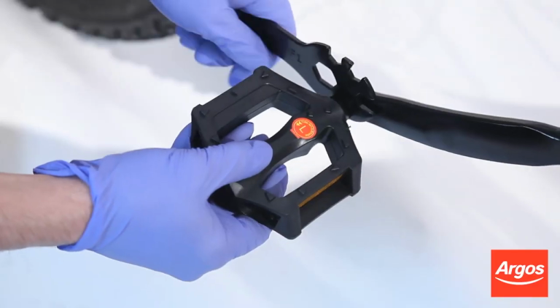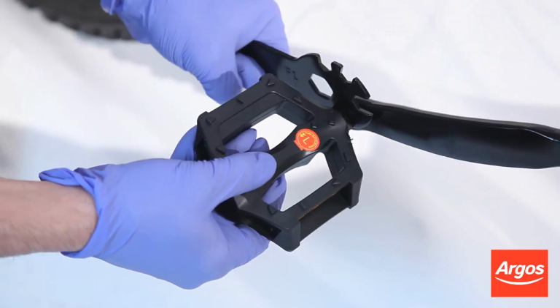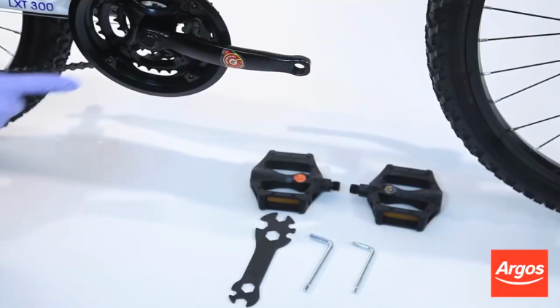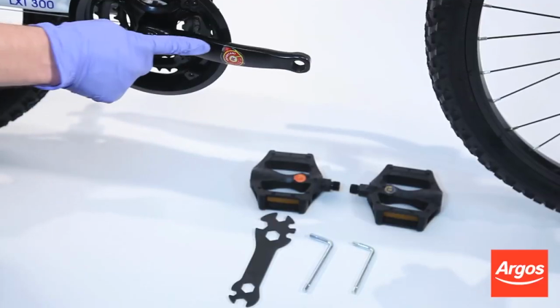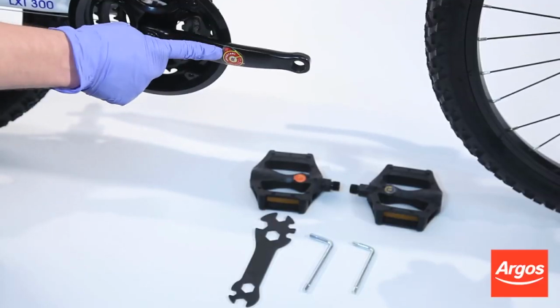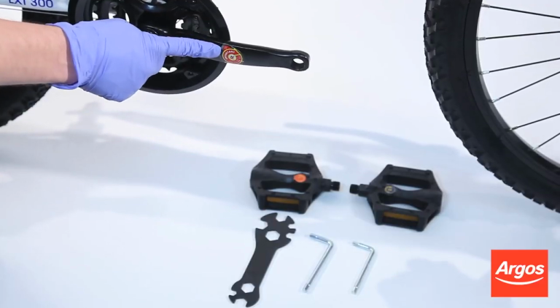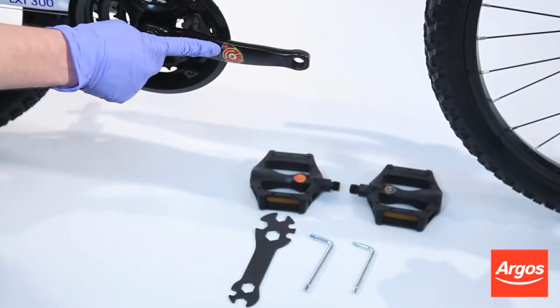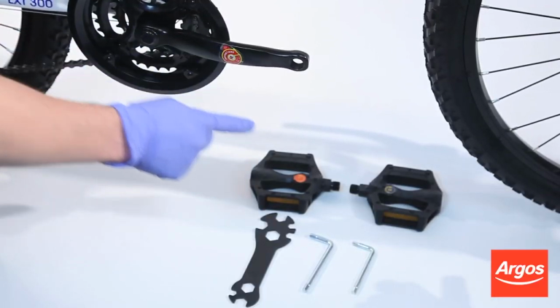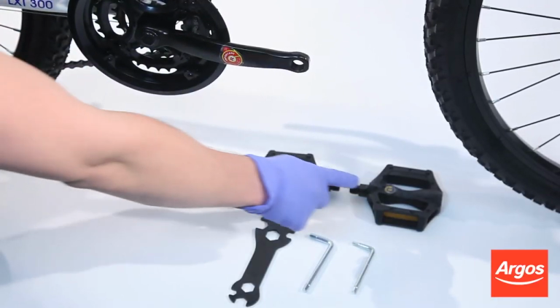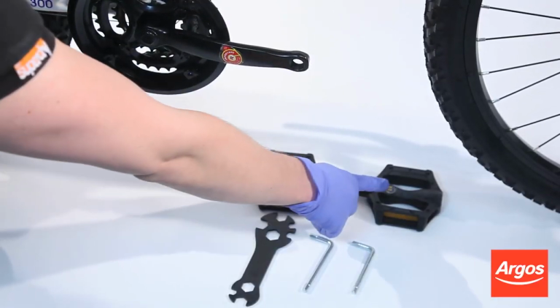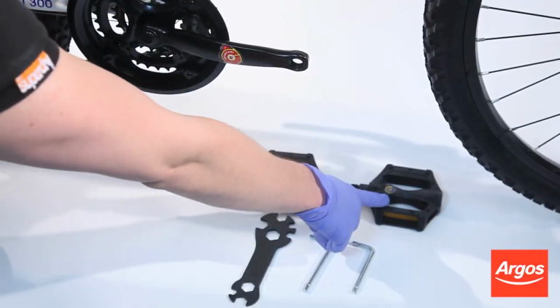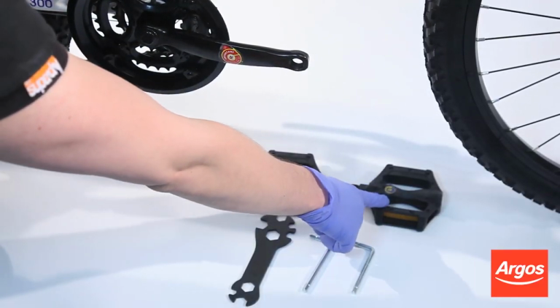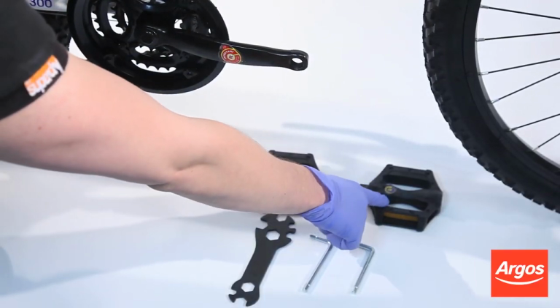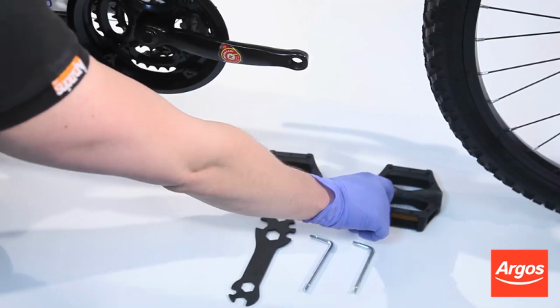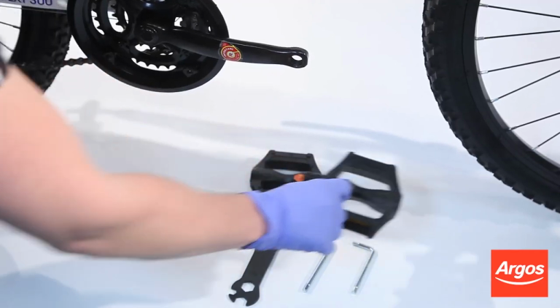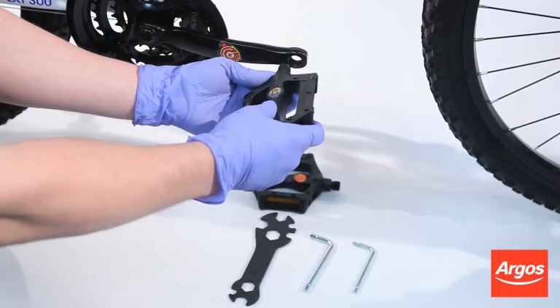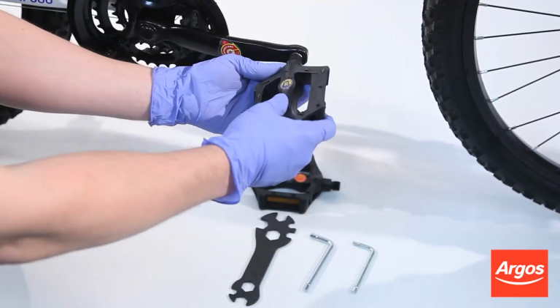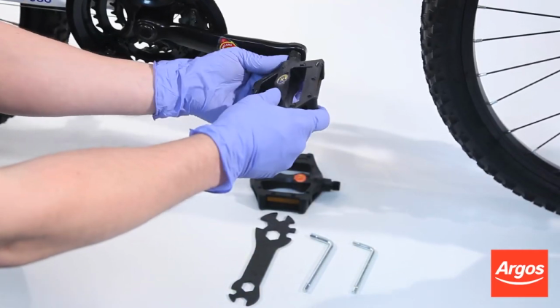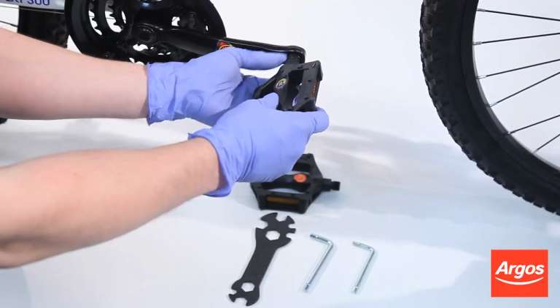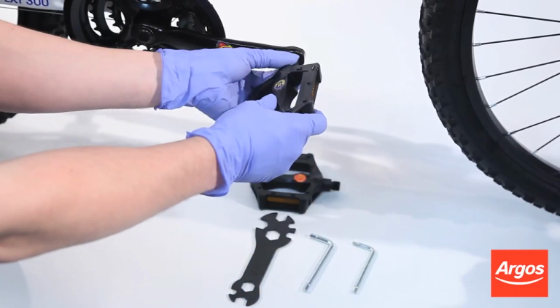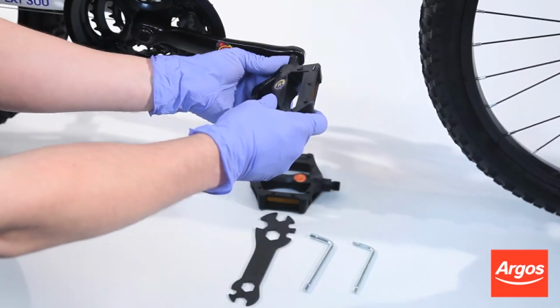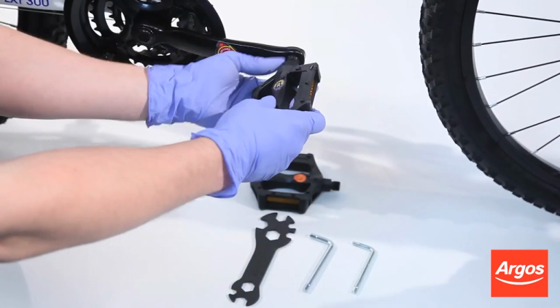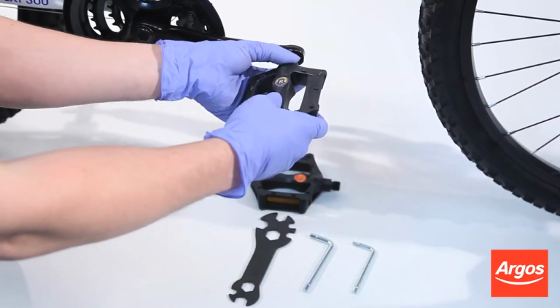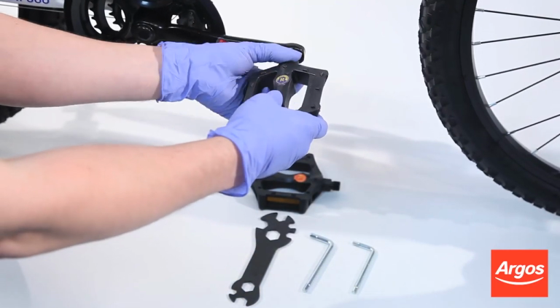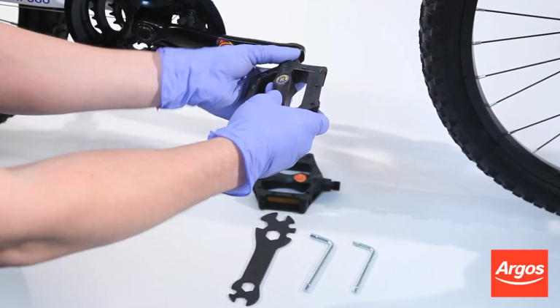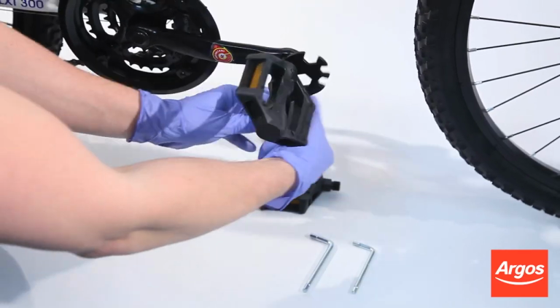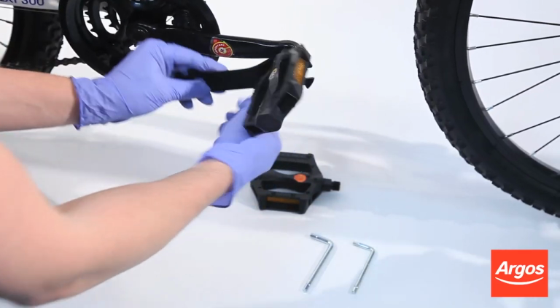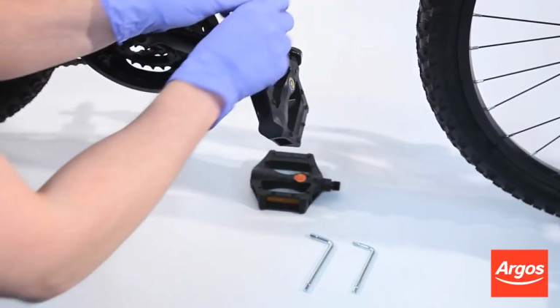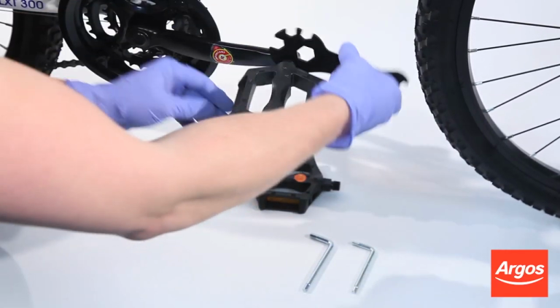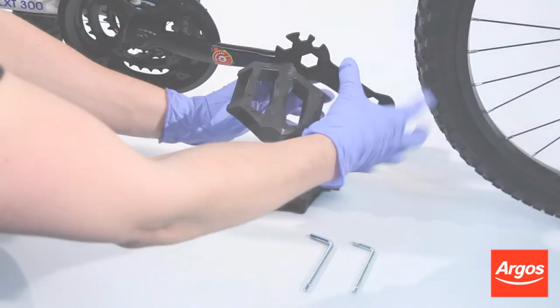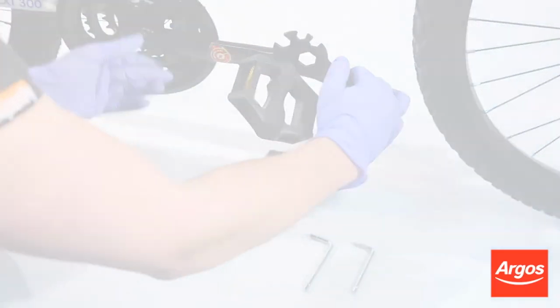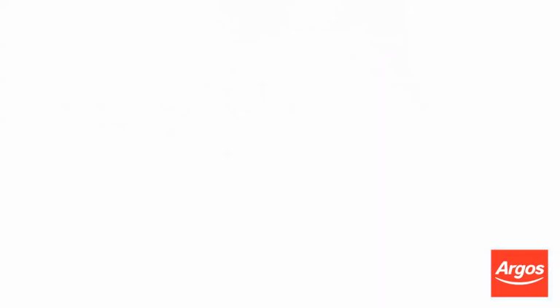Take the right pedal, which is marked by an R sticker, and prepare to screw it into the right pedal crank arm, which is also marked by an R sticker. The right pedal on all bikes should be screwed in a clockwise direction.